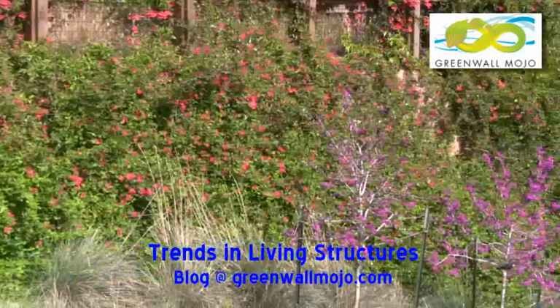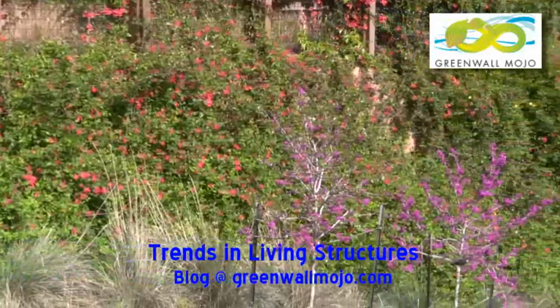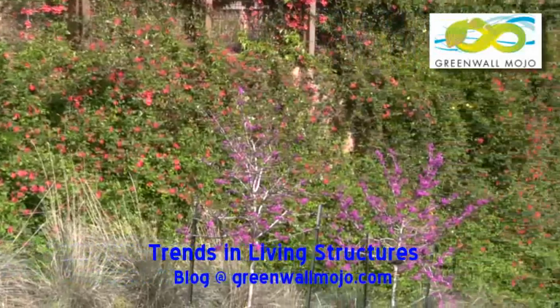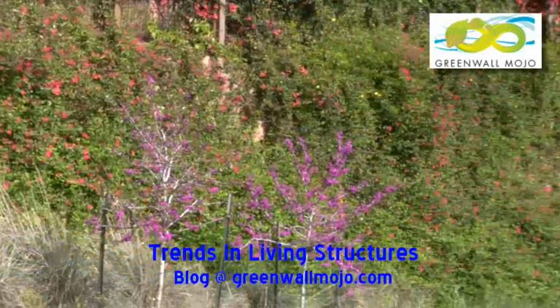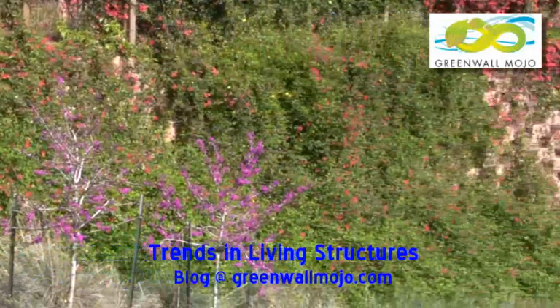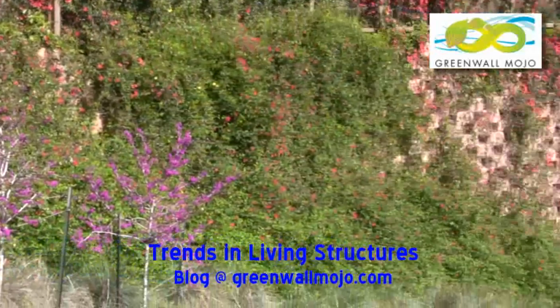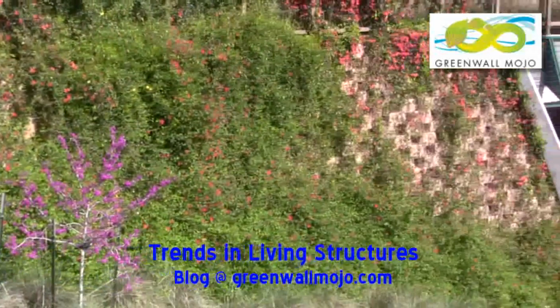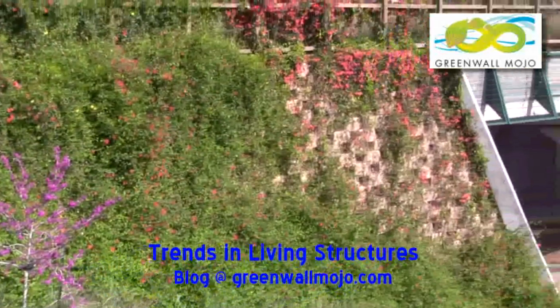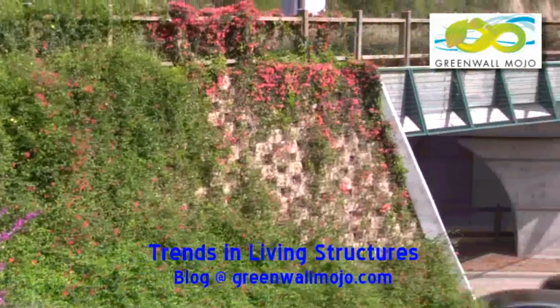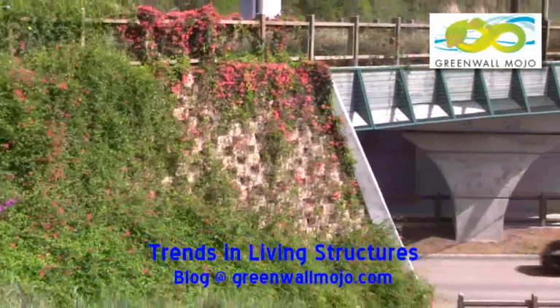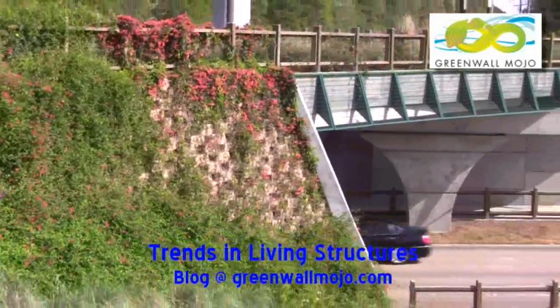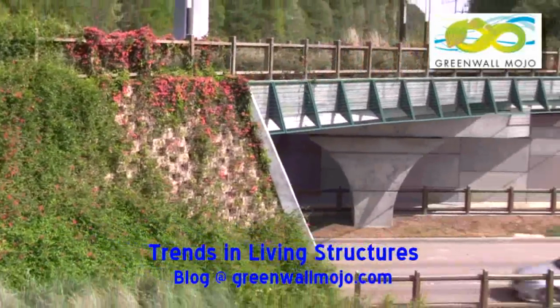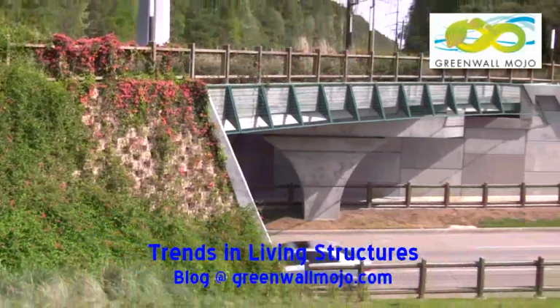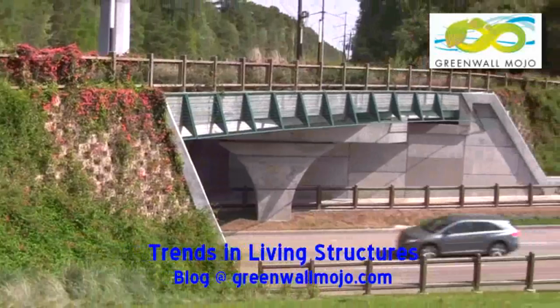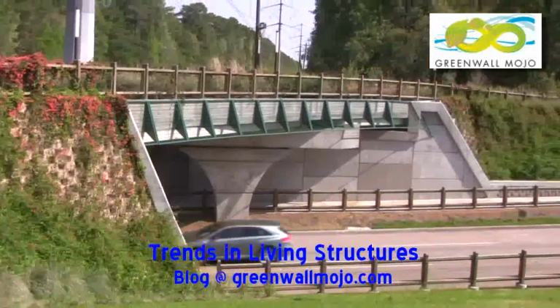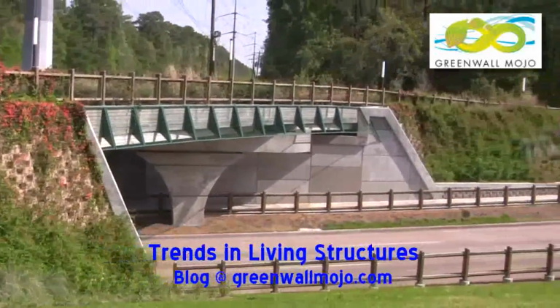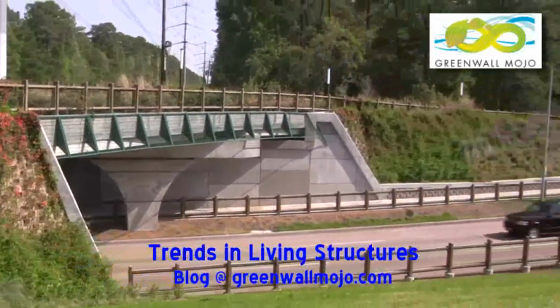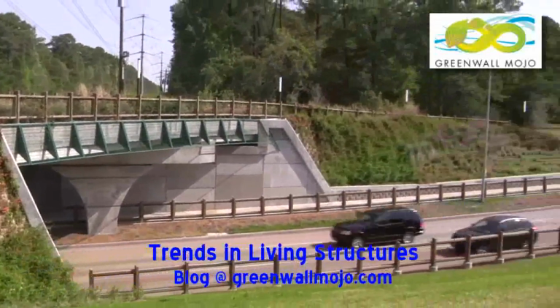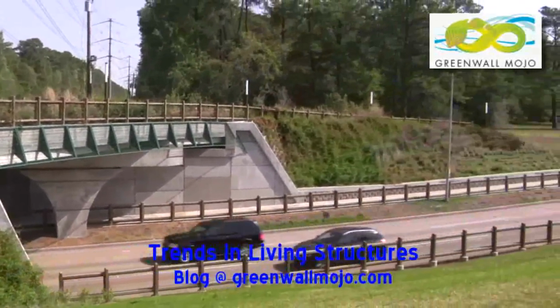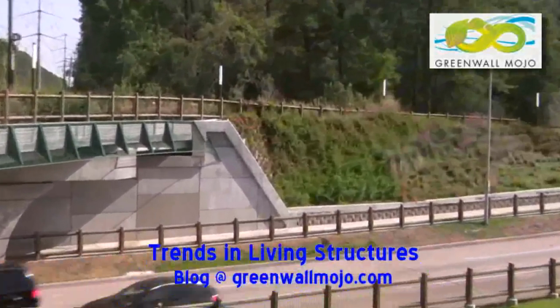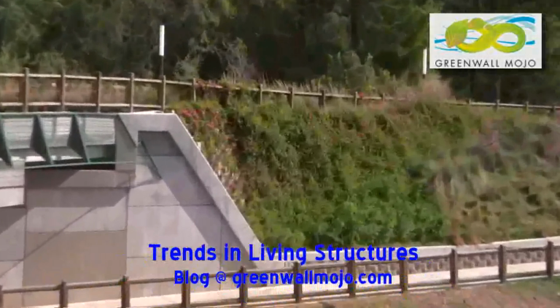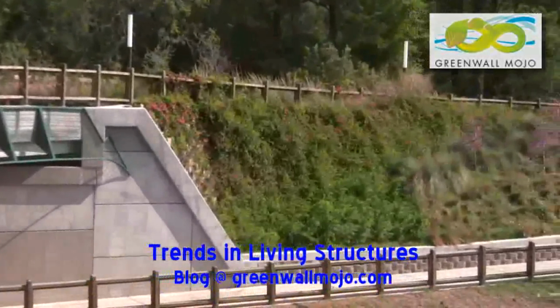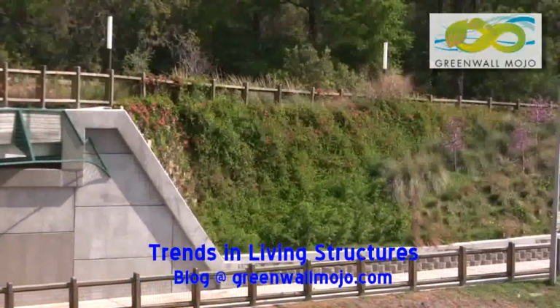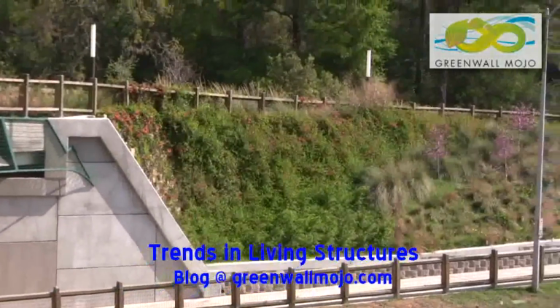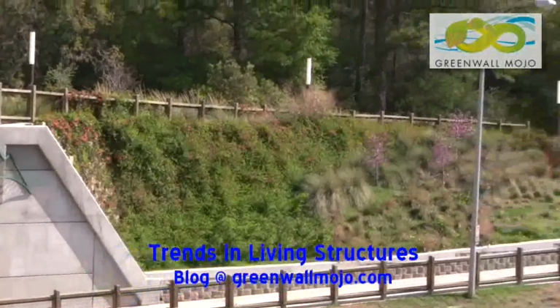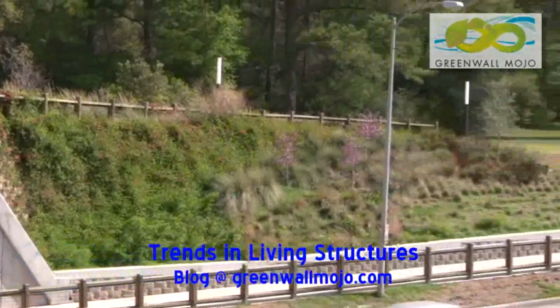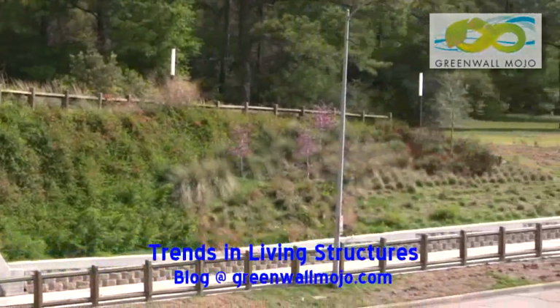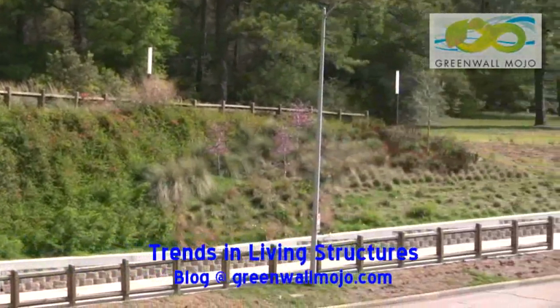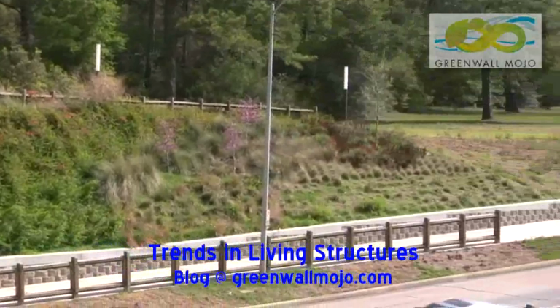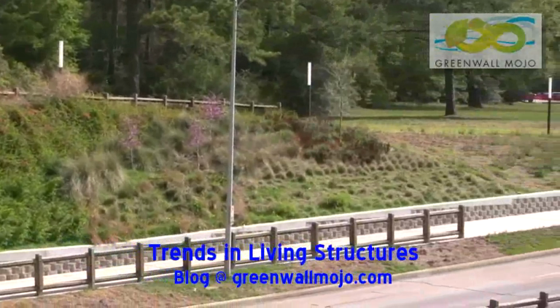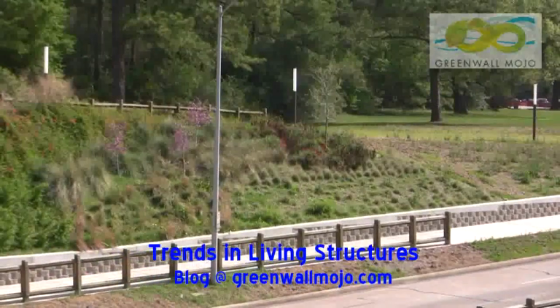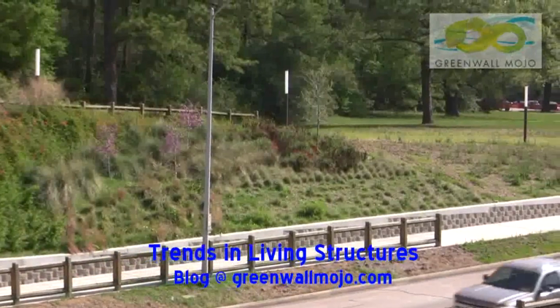Even though it's not Smart Slope — it's the predecessor block — it's very similar. It's just fantastic.